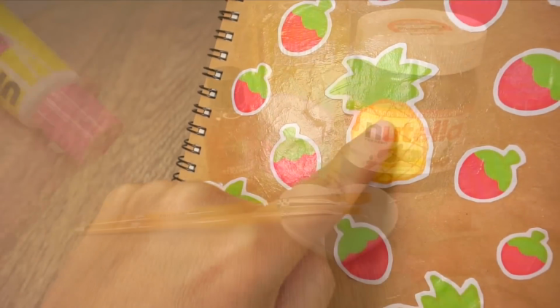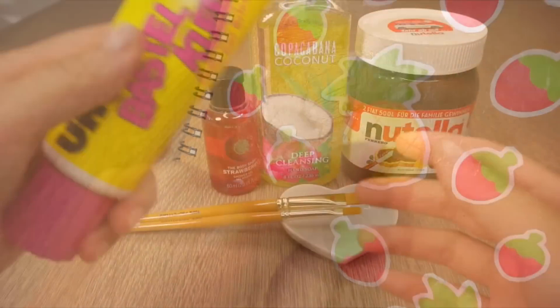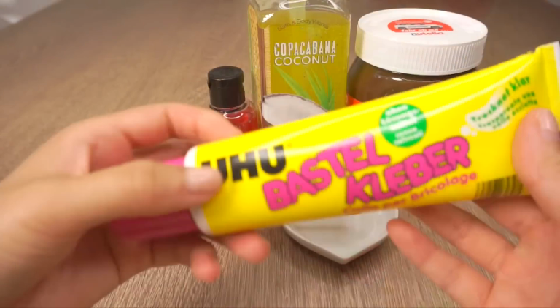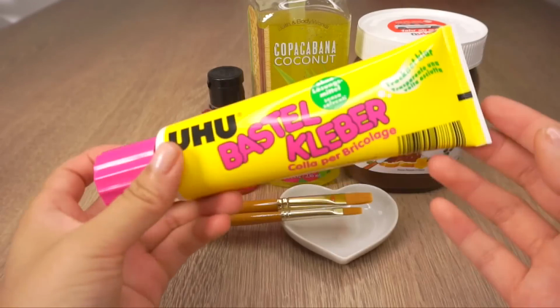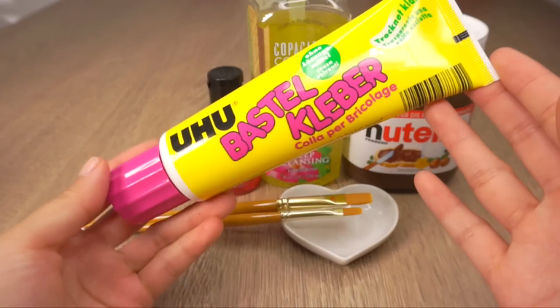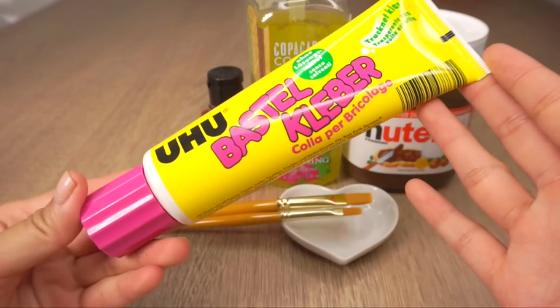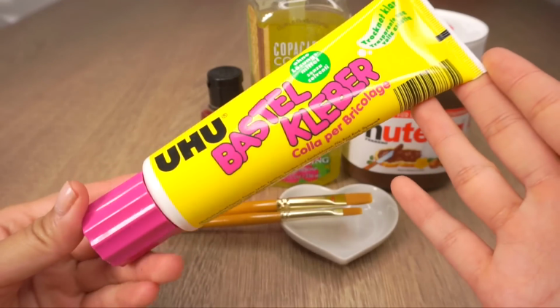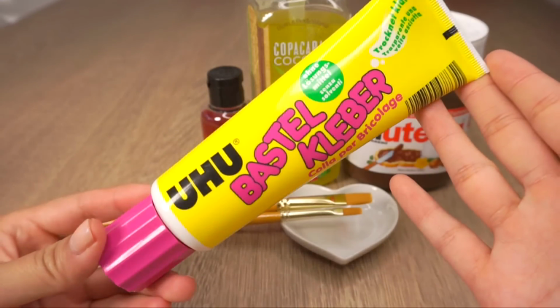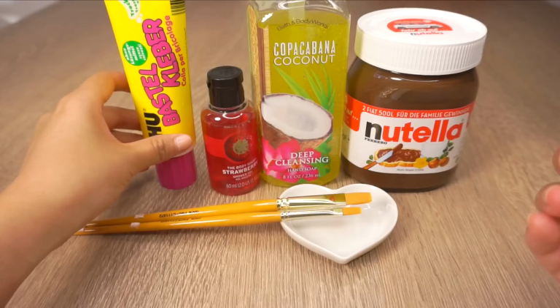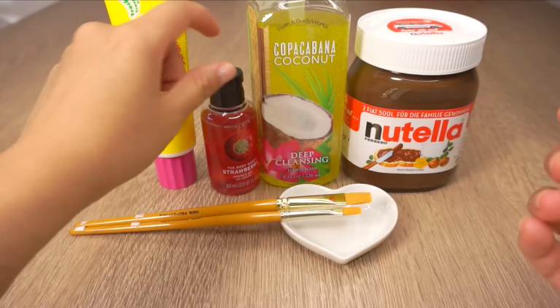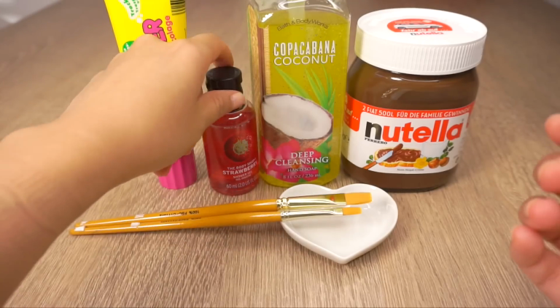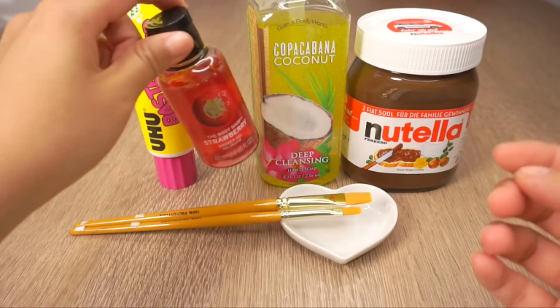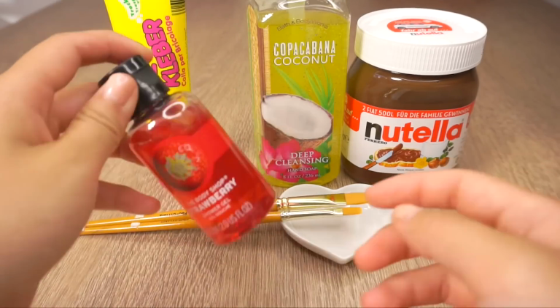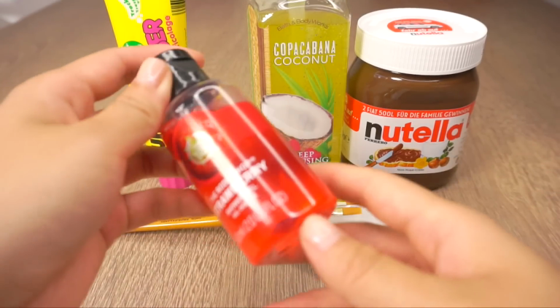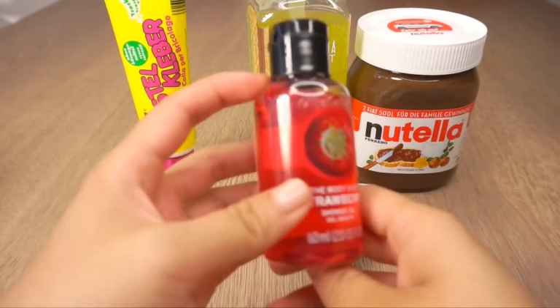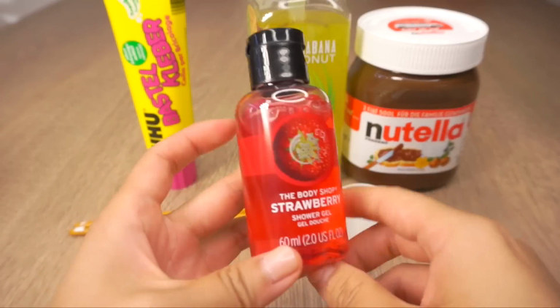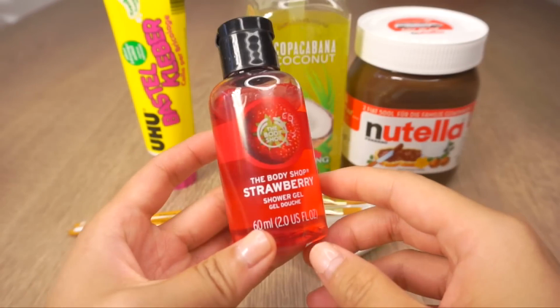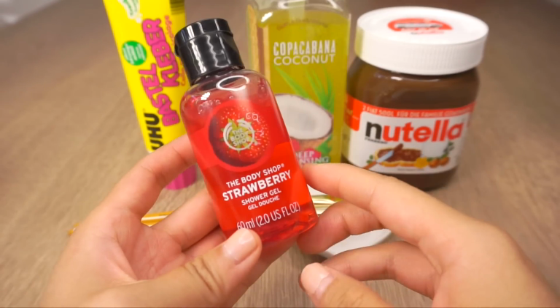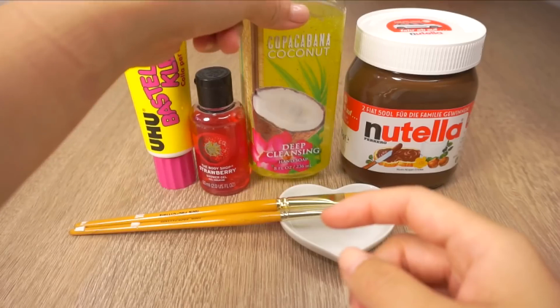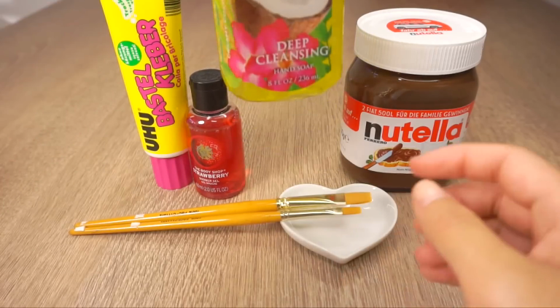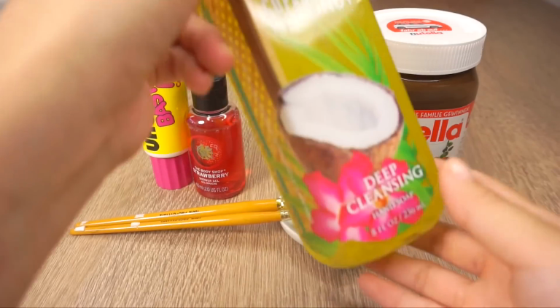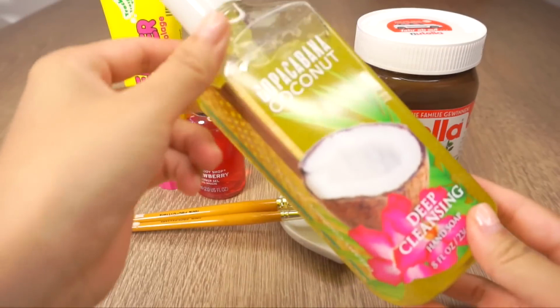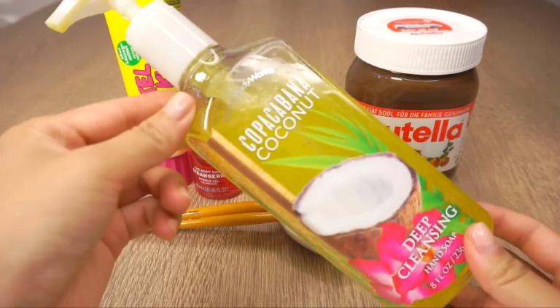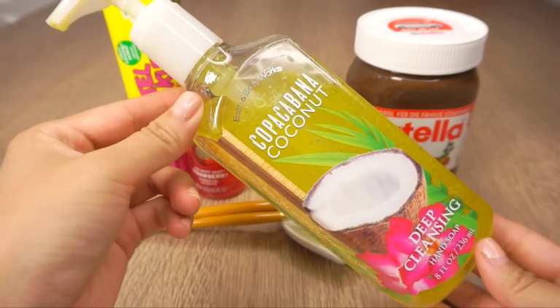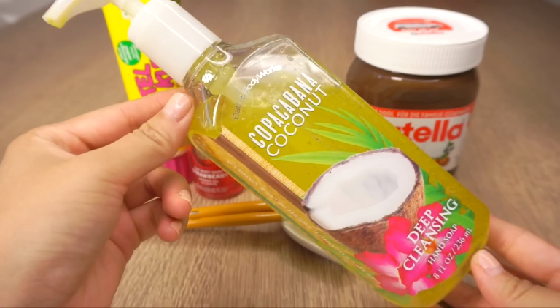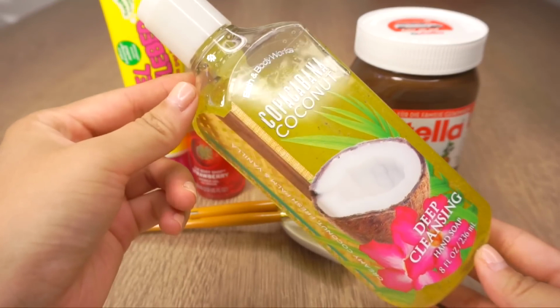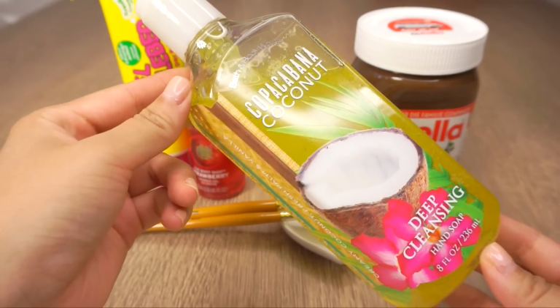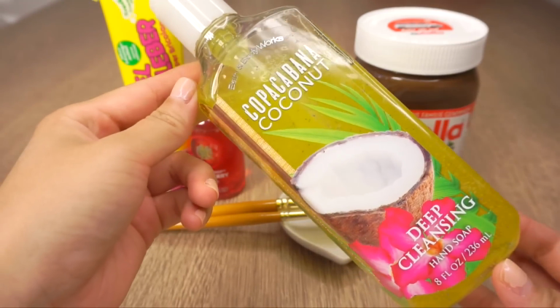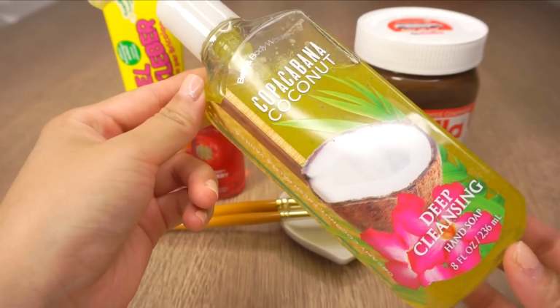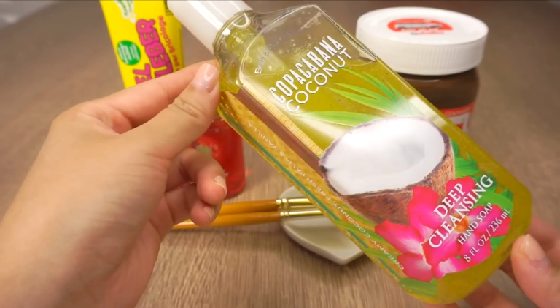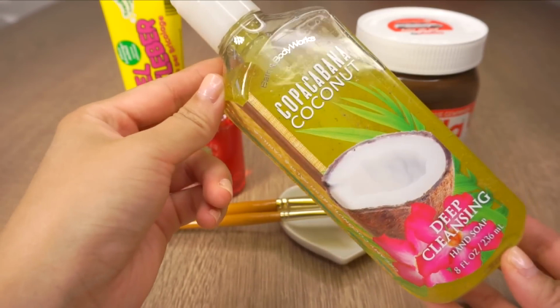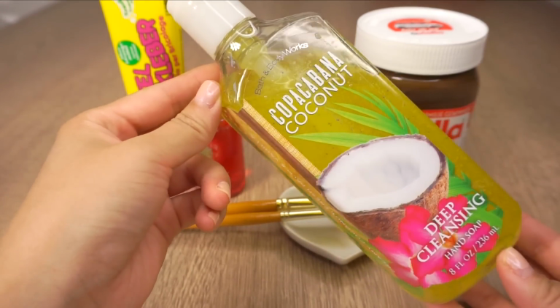This method is actually incredibly easy and you only need white craft glue and shower gel or liquid soap. I'll be using a strawberry shower gel from The Body Shop and a coconut hand soap from Bath and Body Works.